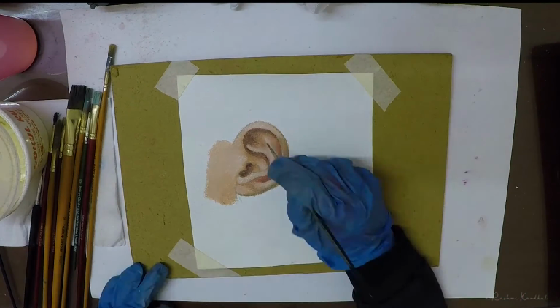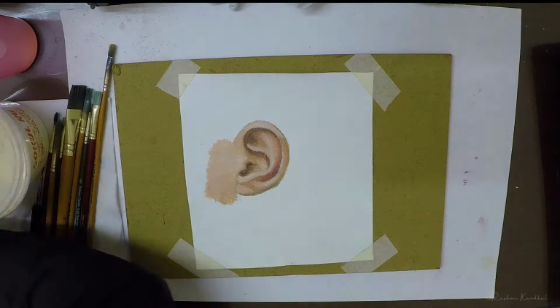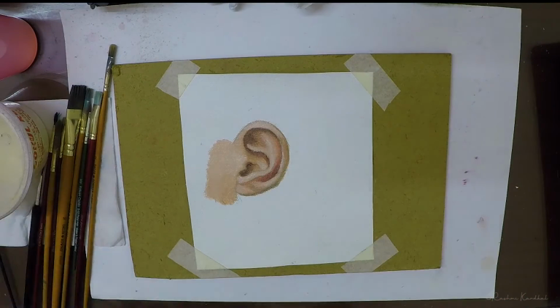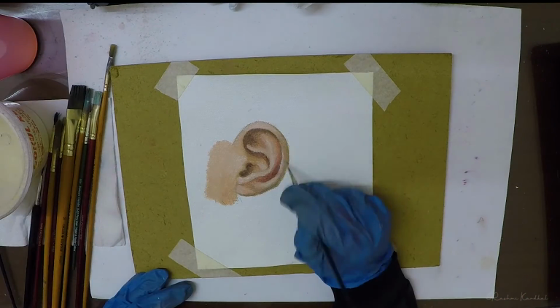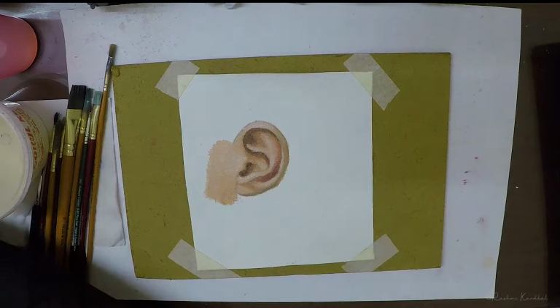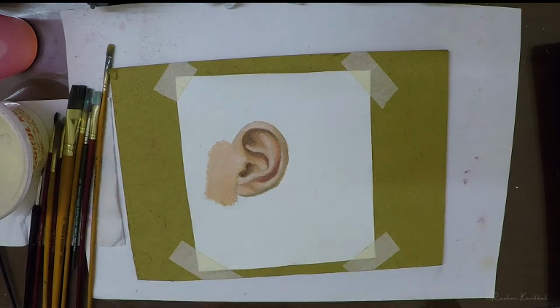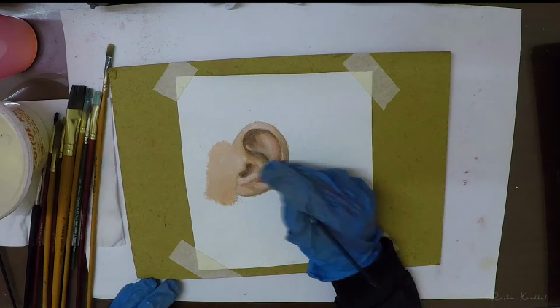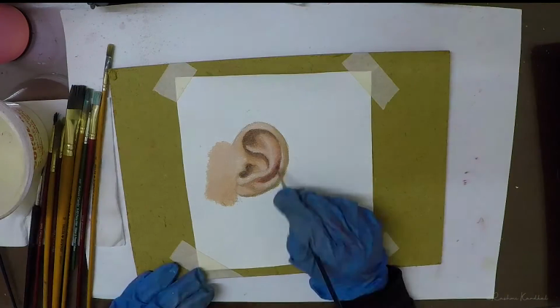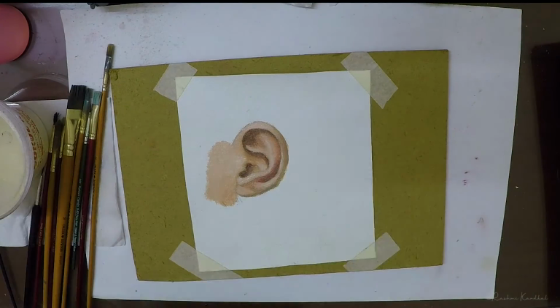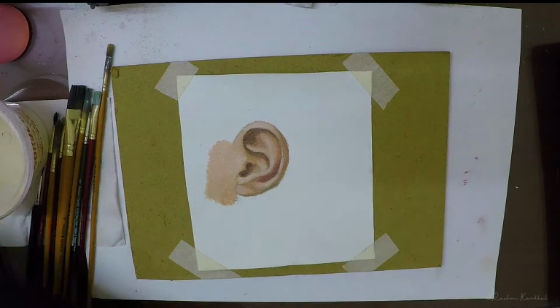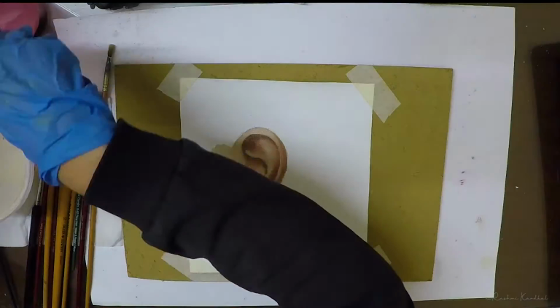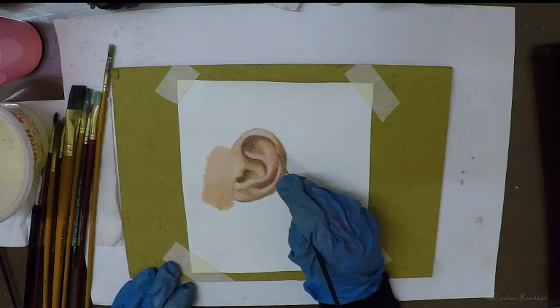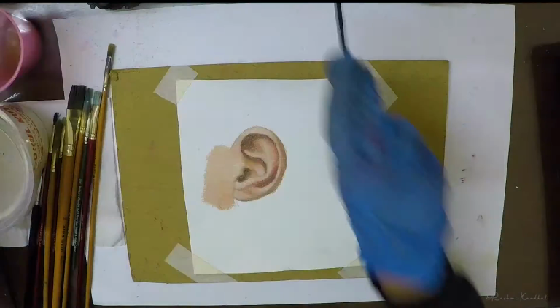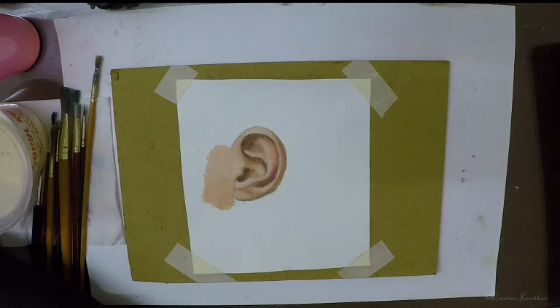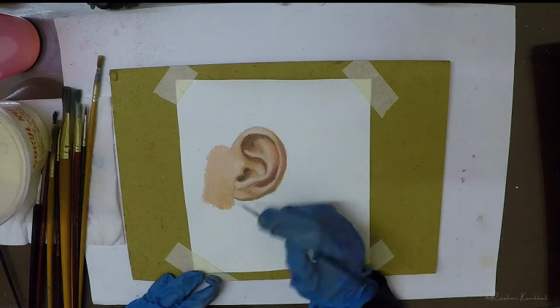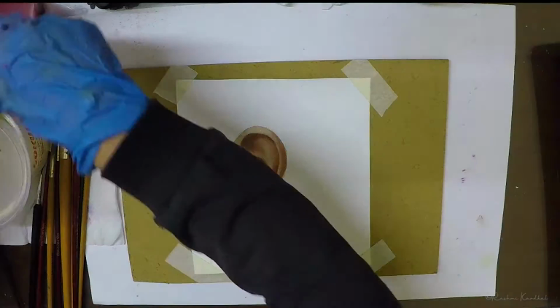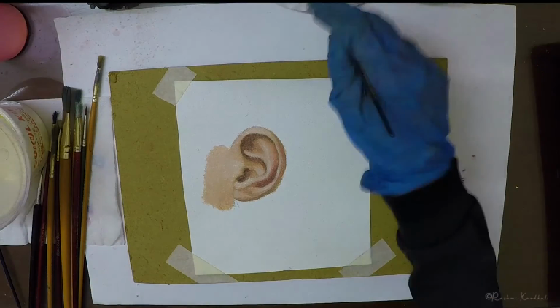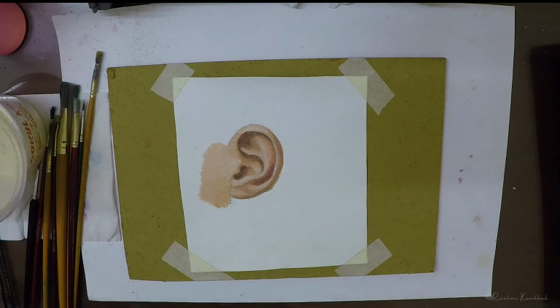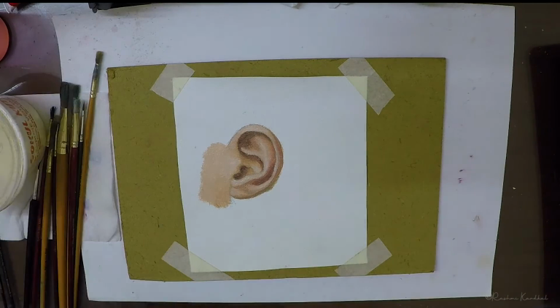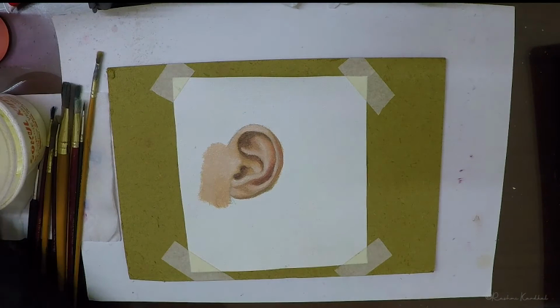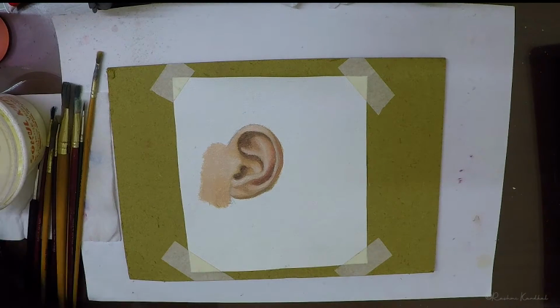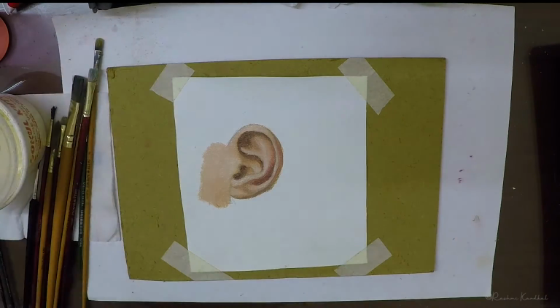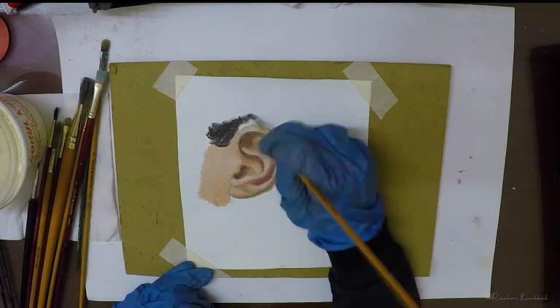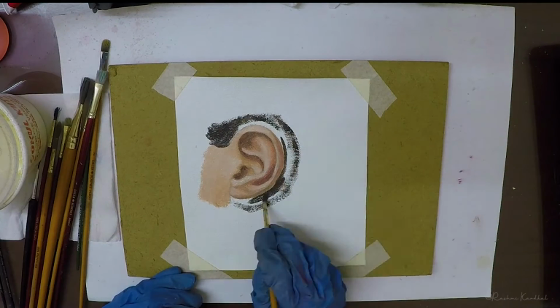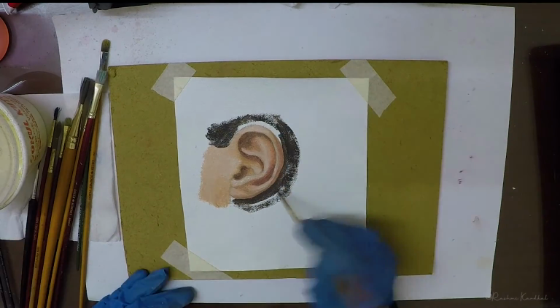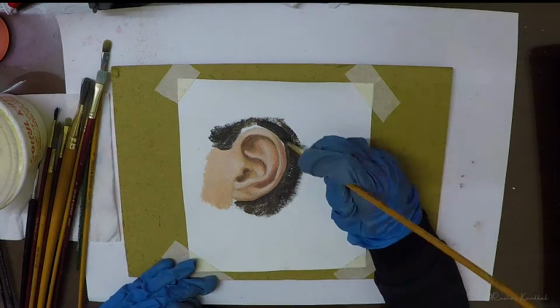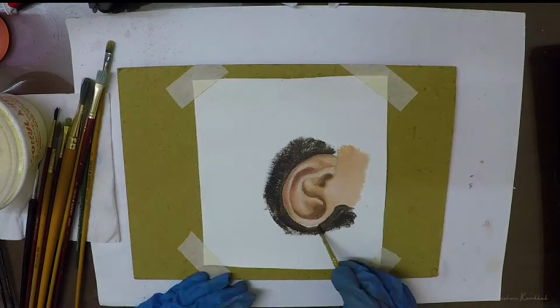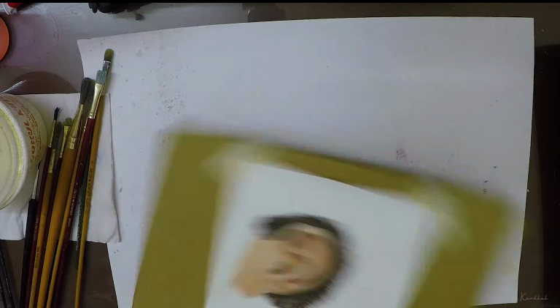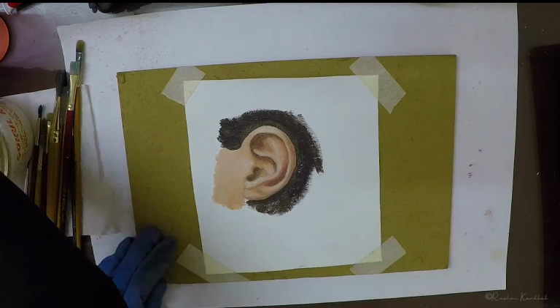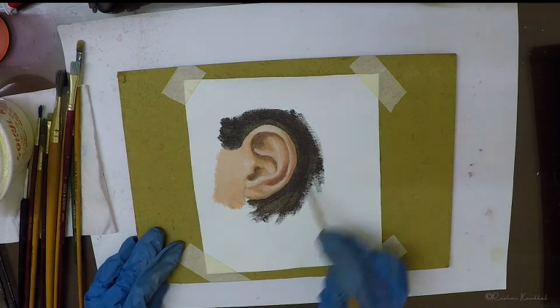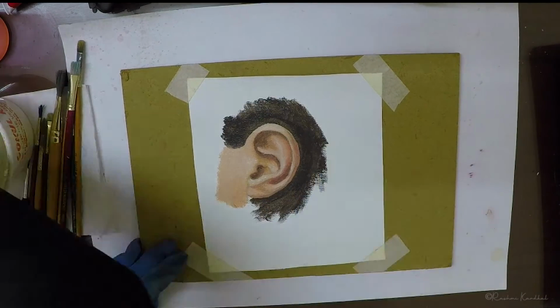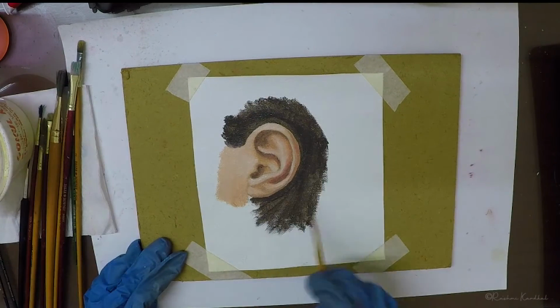Finally, define the deepest shadows and add the brightest highlights. I used a very light bluish tone and painted with low opacity. Once you've added the highlights, you can give the final details — you can also add some tiny hairs to give it a nice realistic touch.